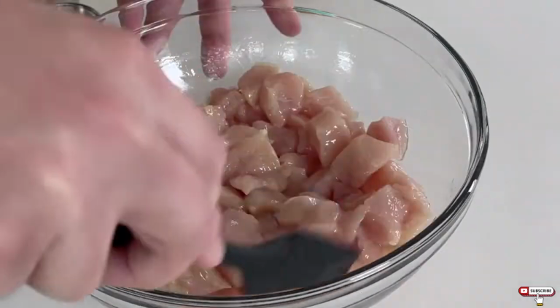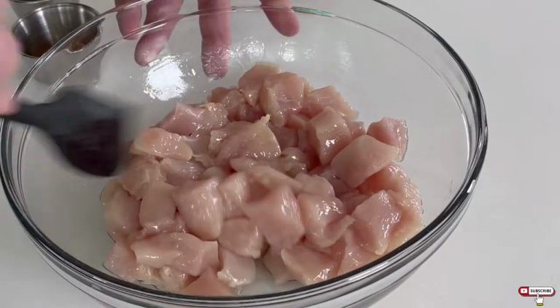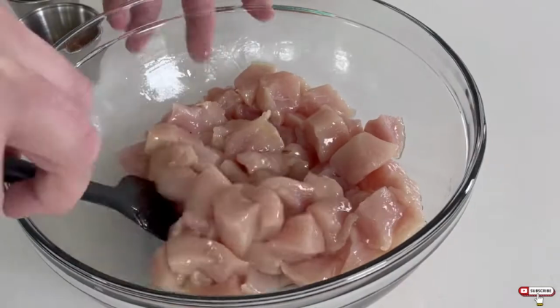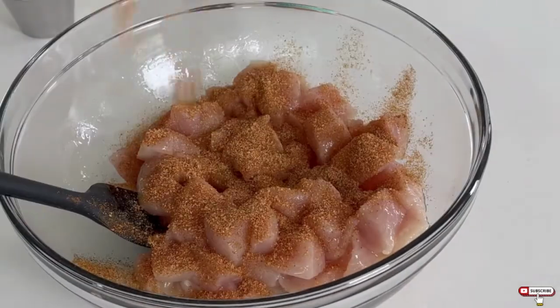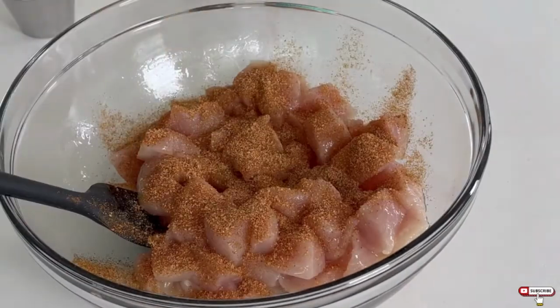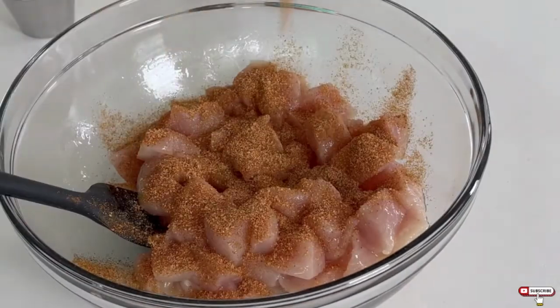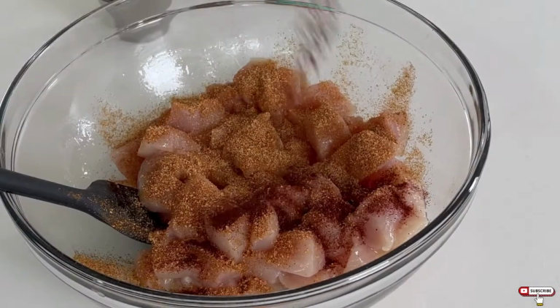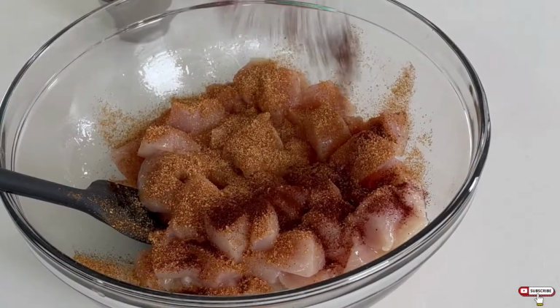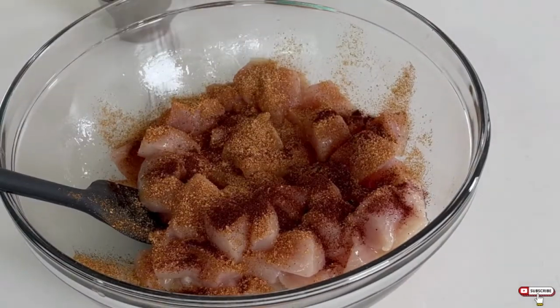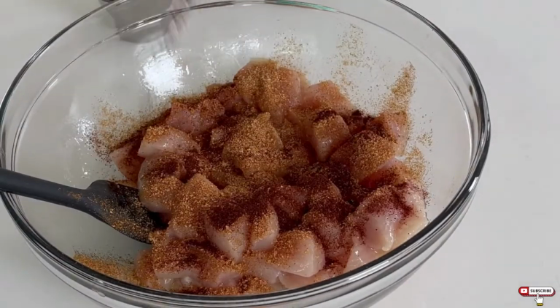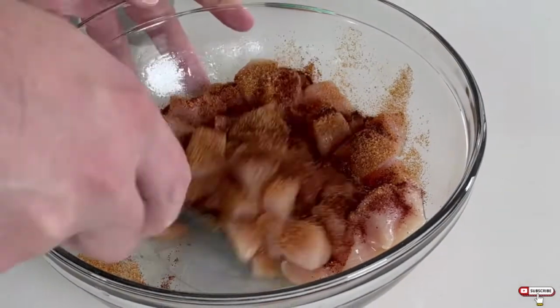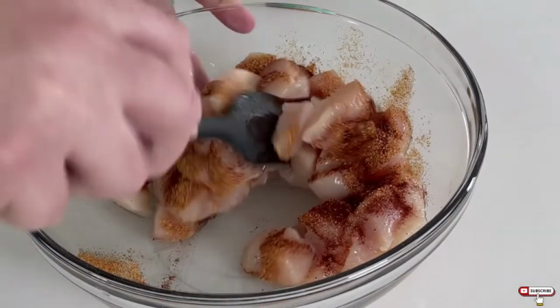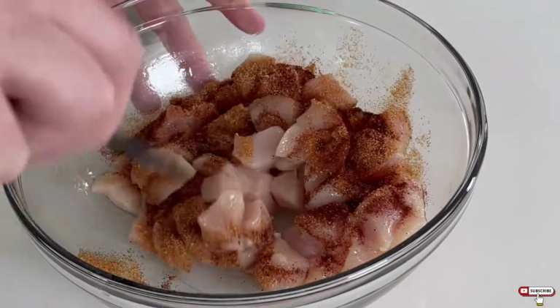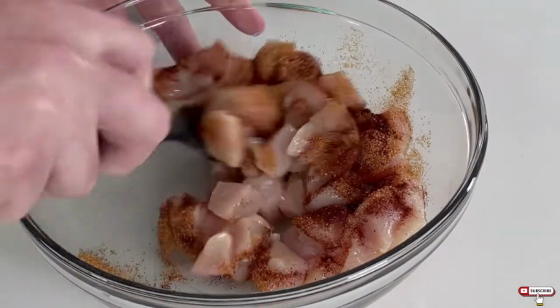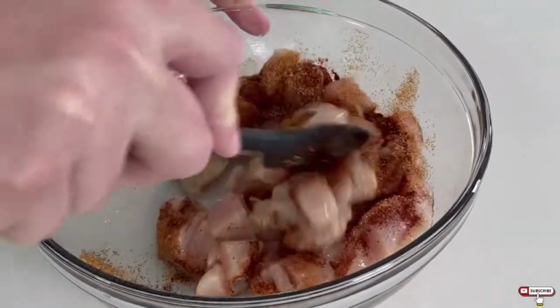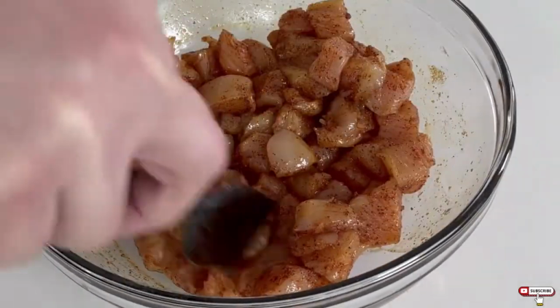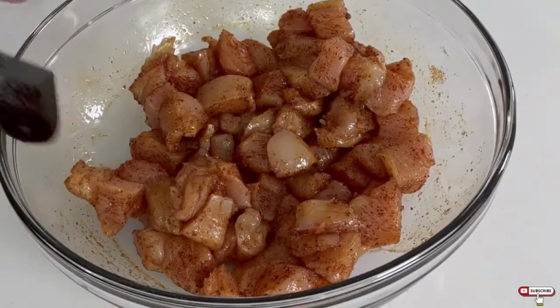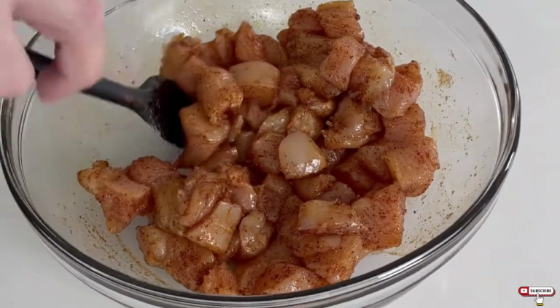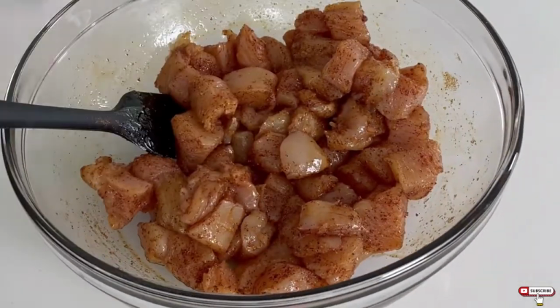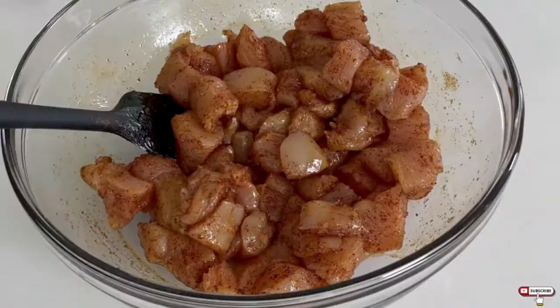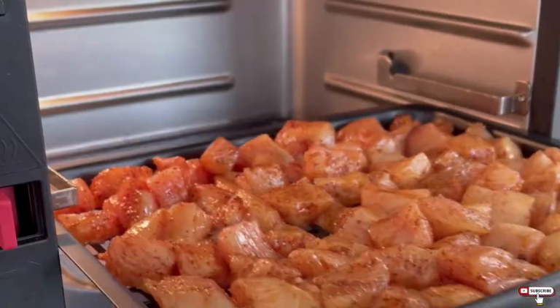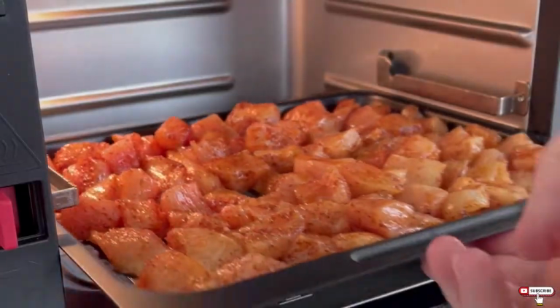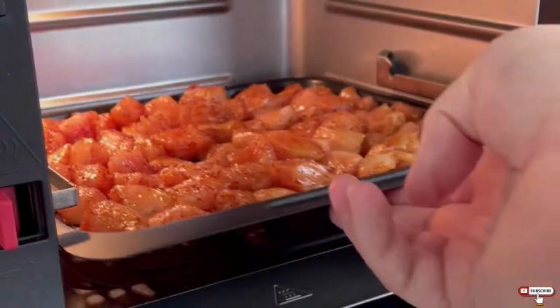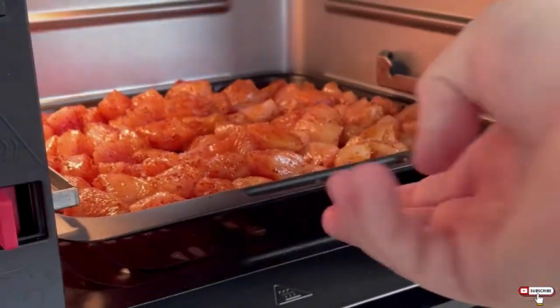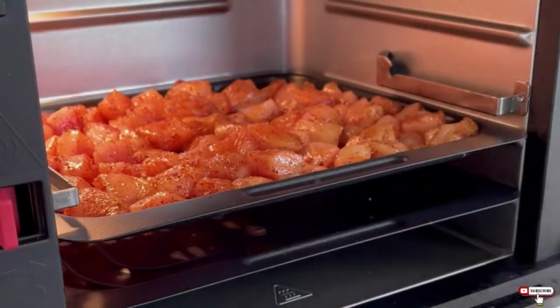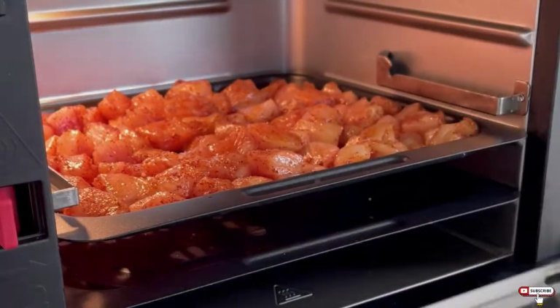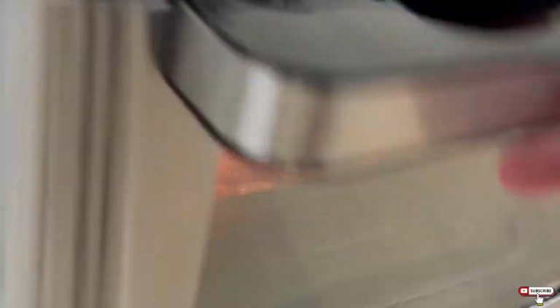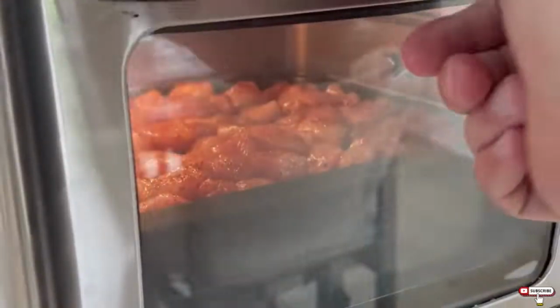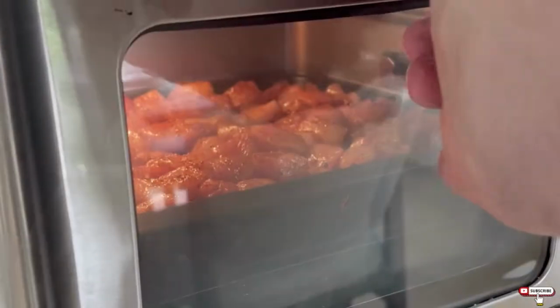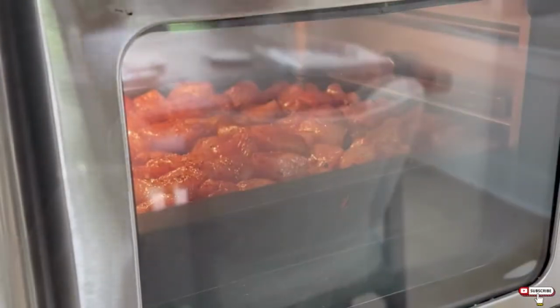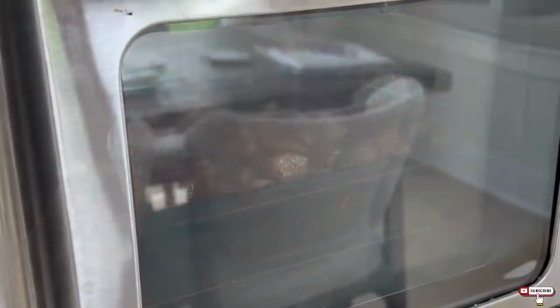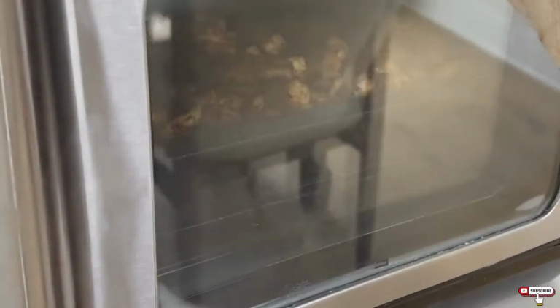Then we'll take a pound of diced chicken breast, toss it with a tablespoon of oil, and season with about a tablespoon of barbecue rub and a teaspoon of ground chipotle powder.